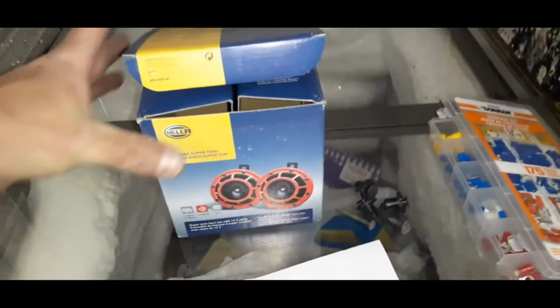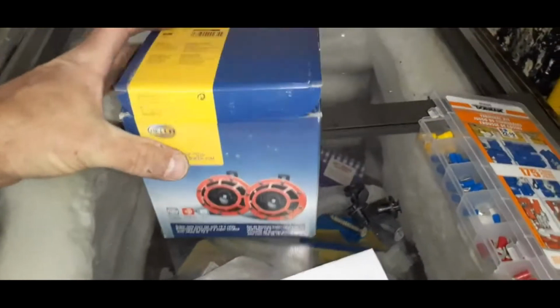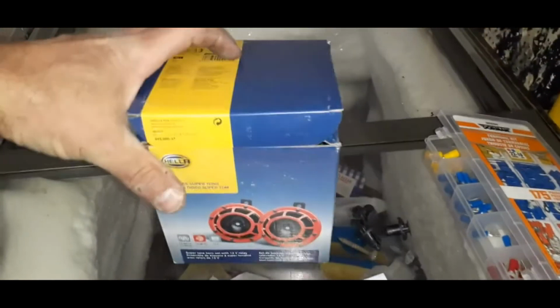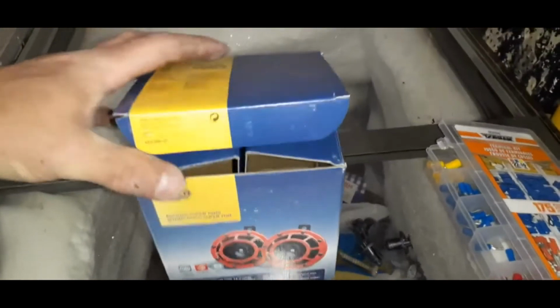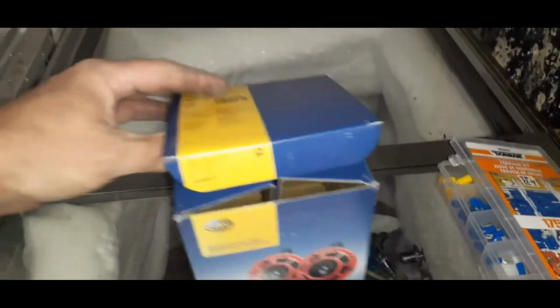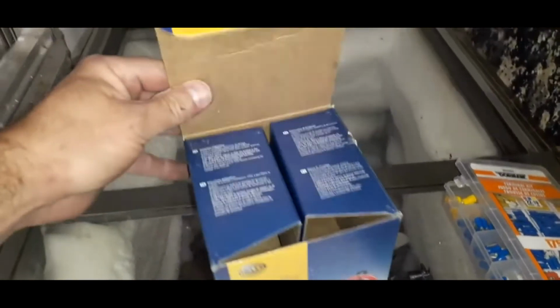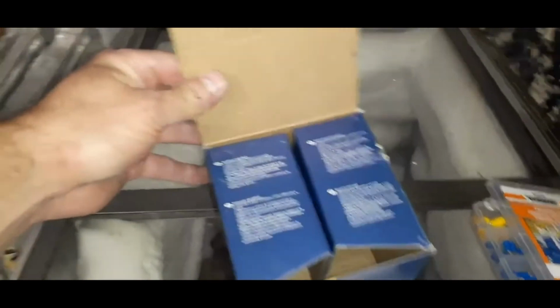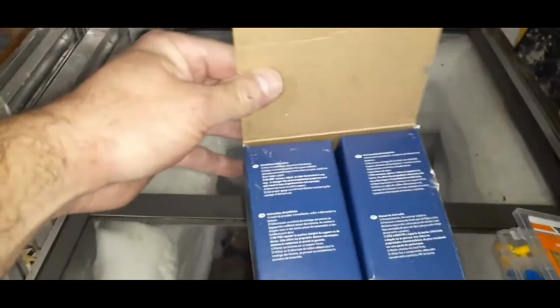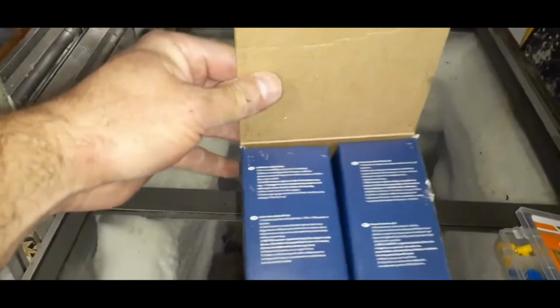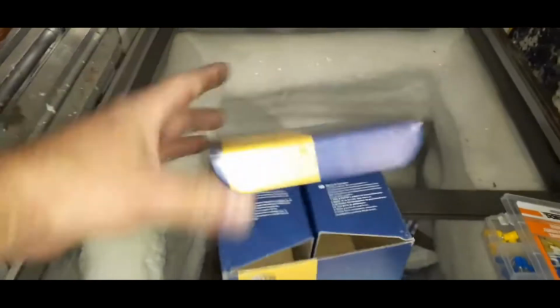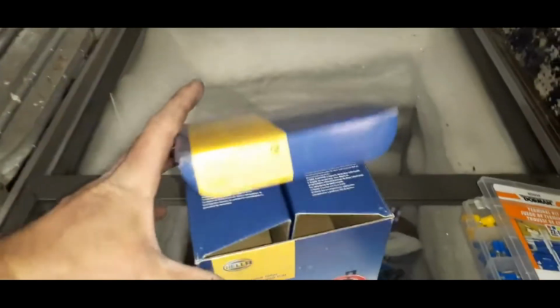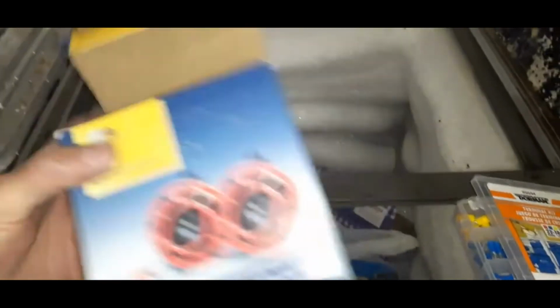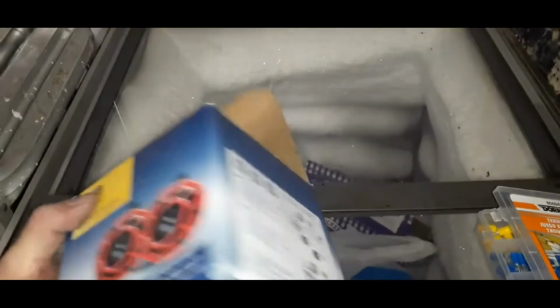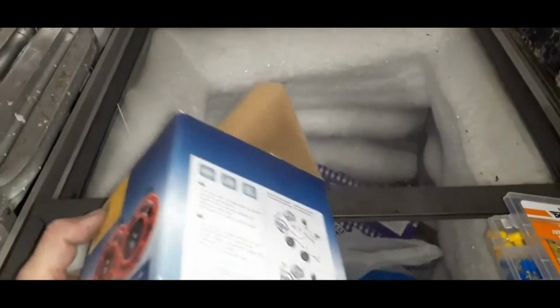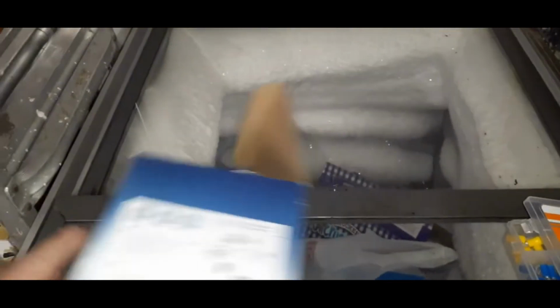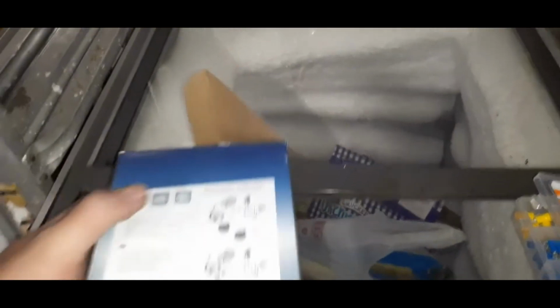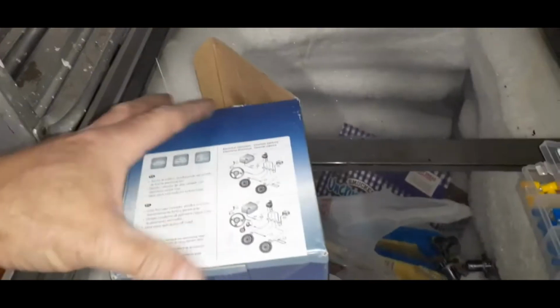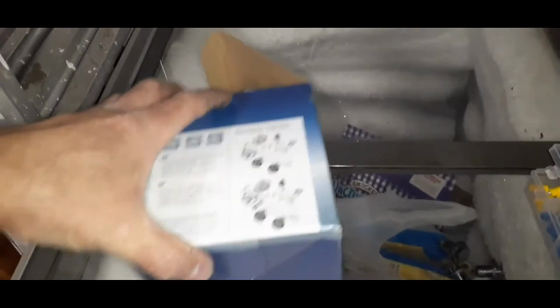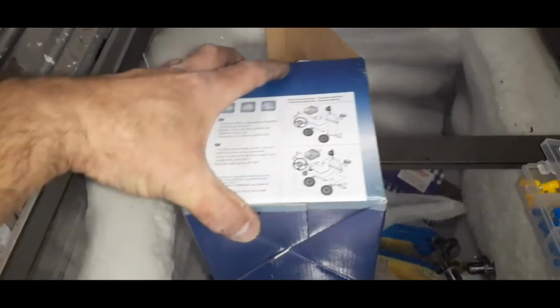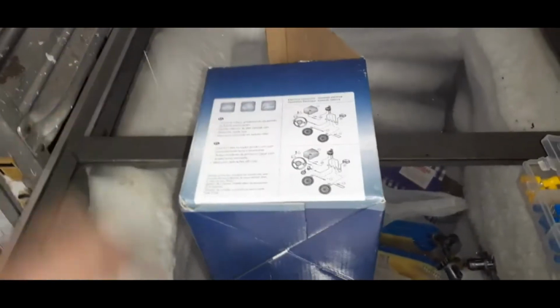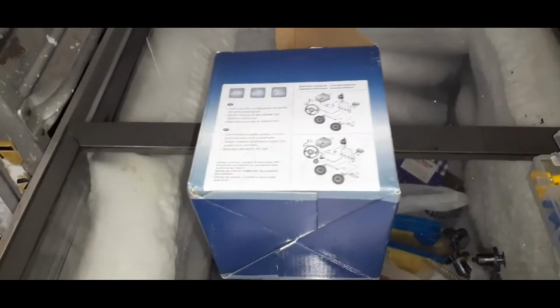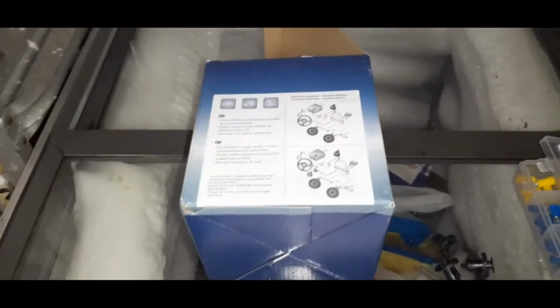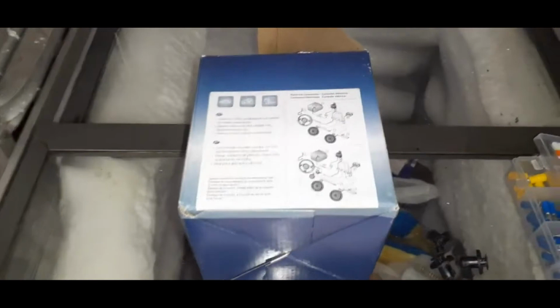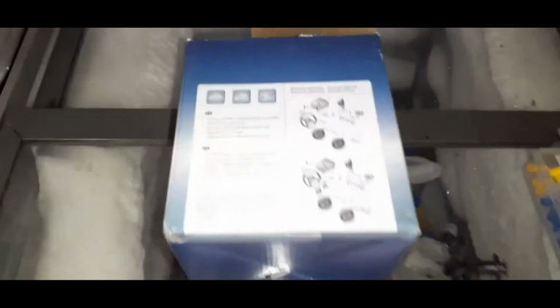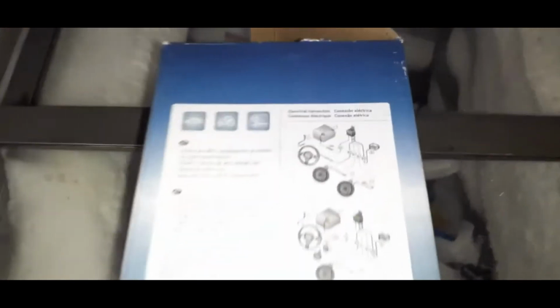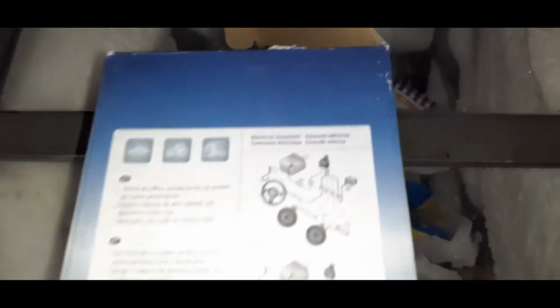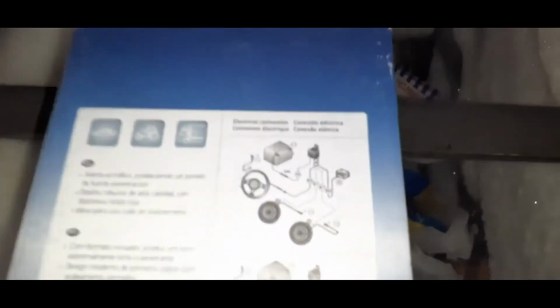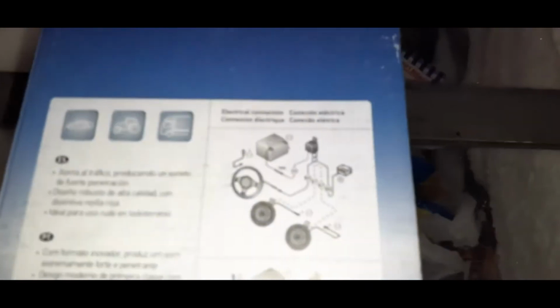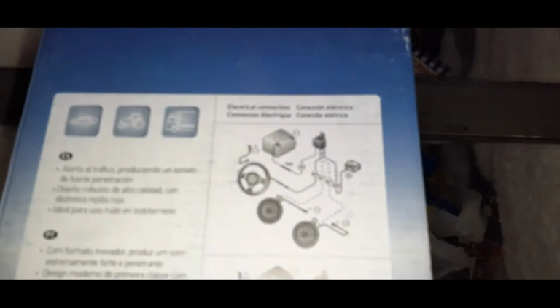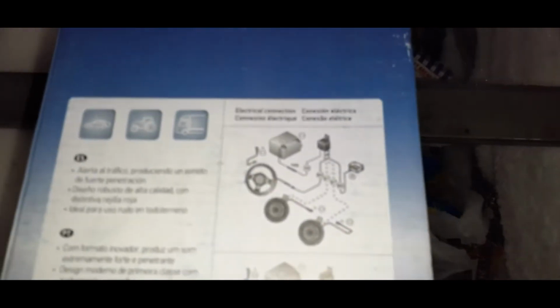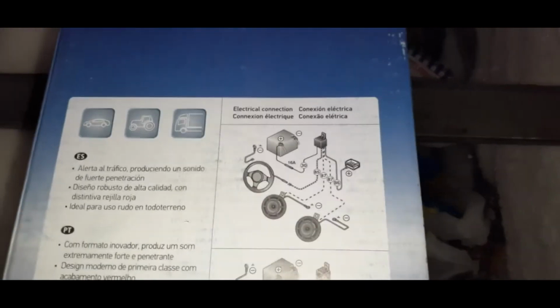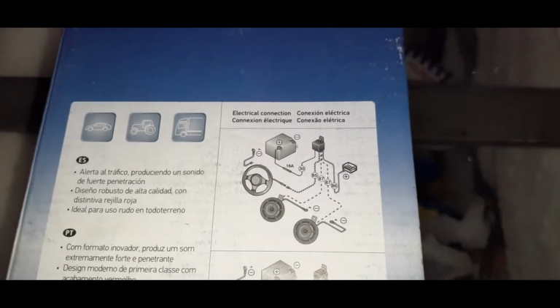They come in this little box — not many instructions with it. There's a little bit on the flap there and then there's a graphic here. I went ahead and wrote out where all the wires go to. So that's what it looks like on the box.